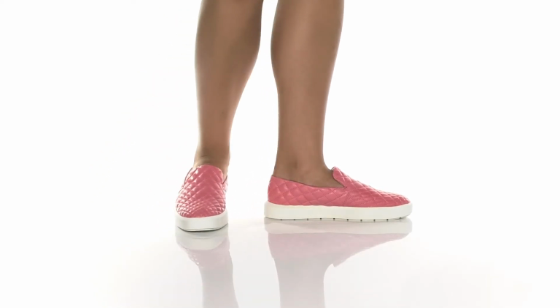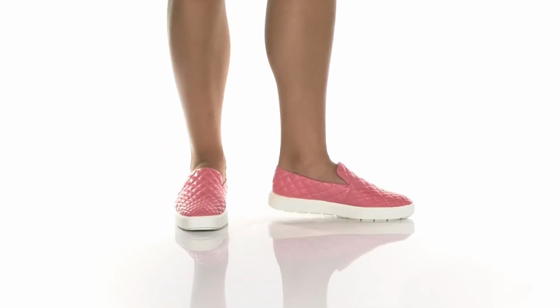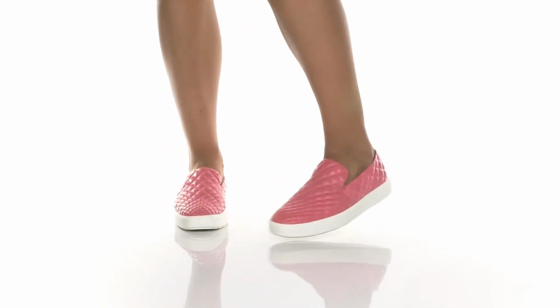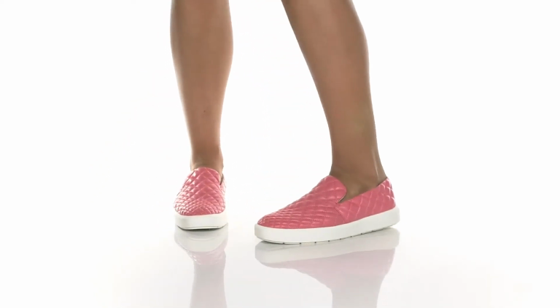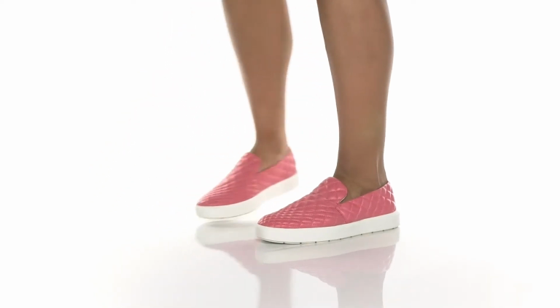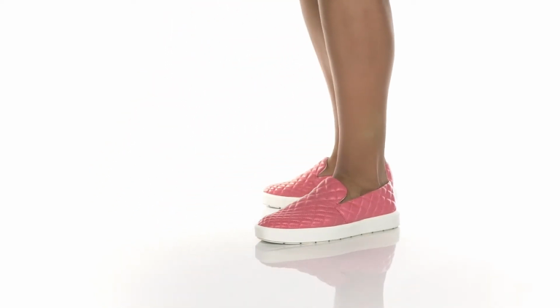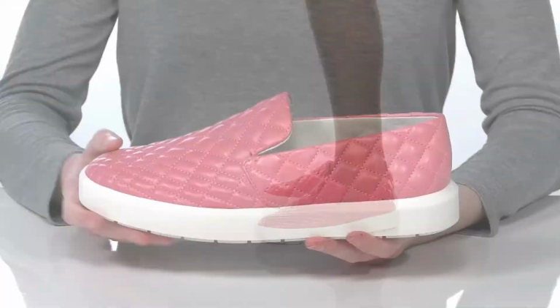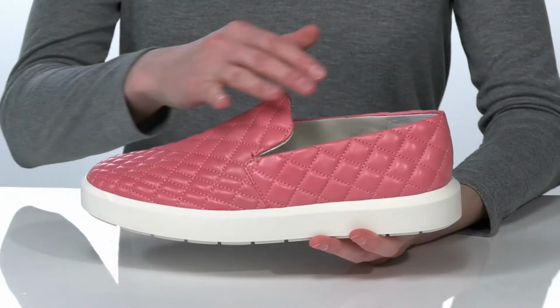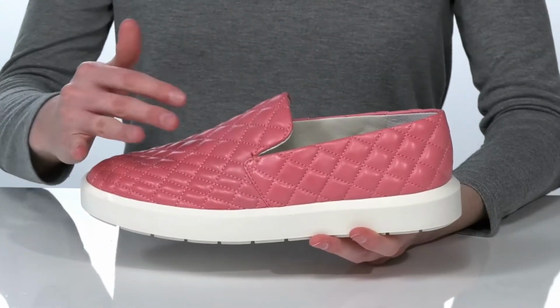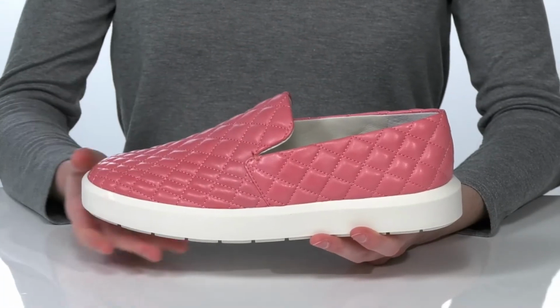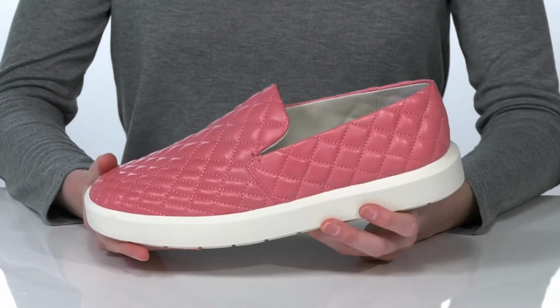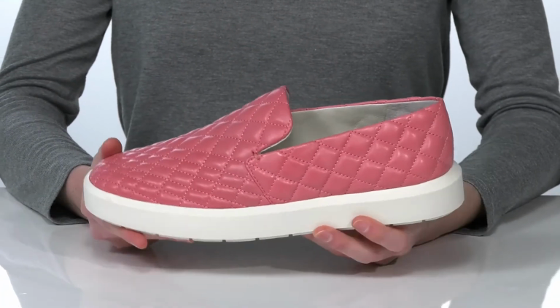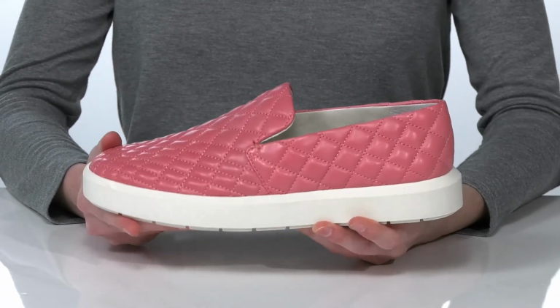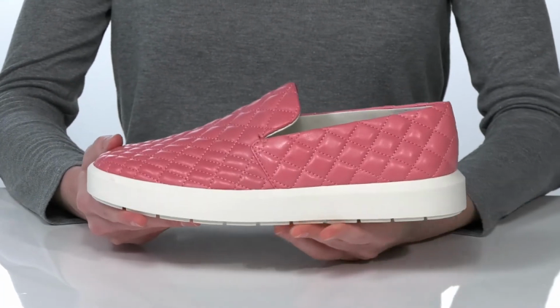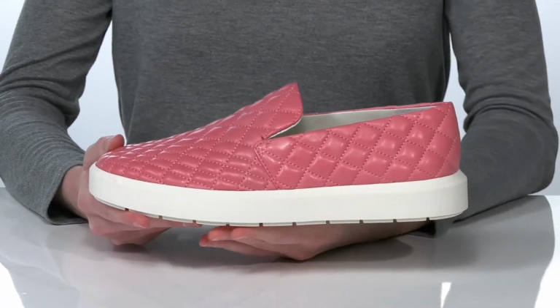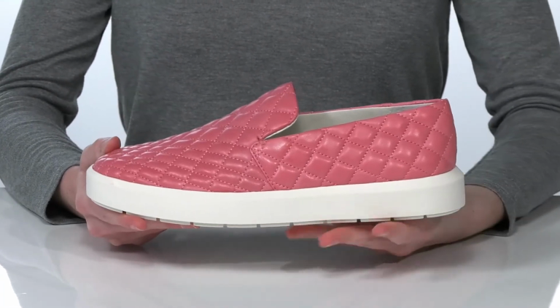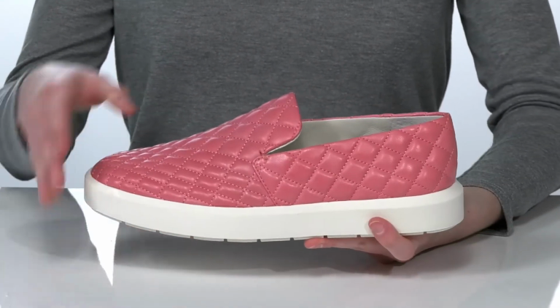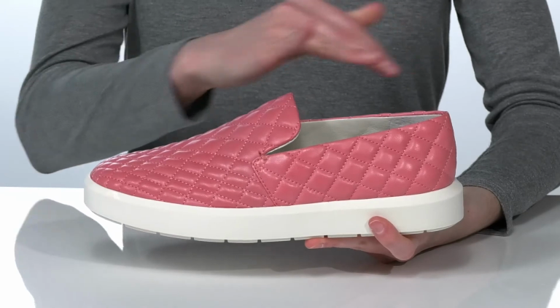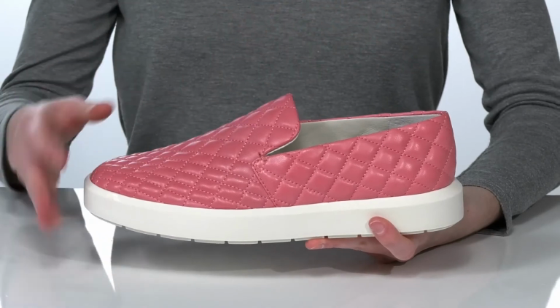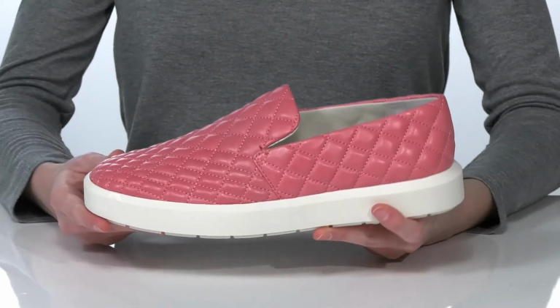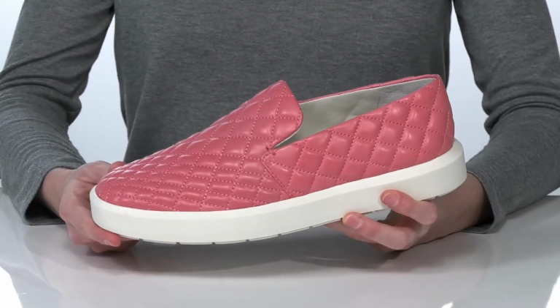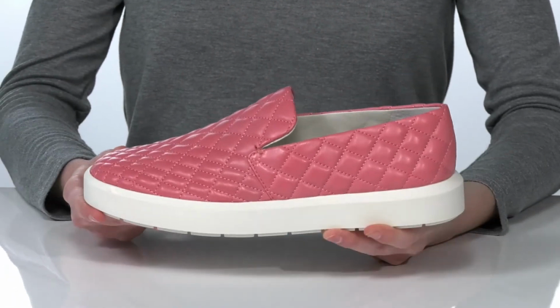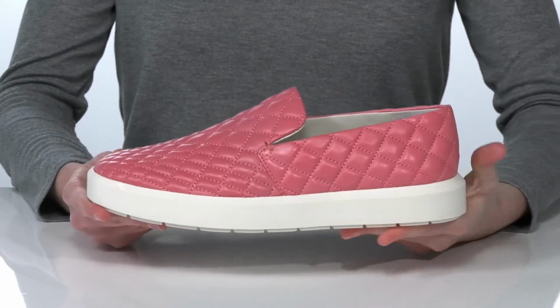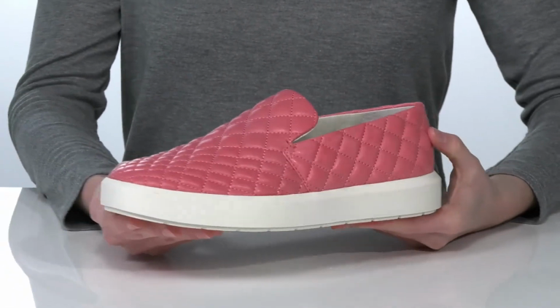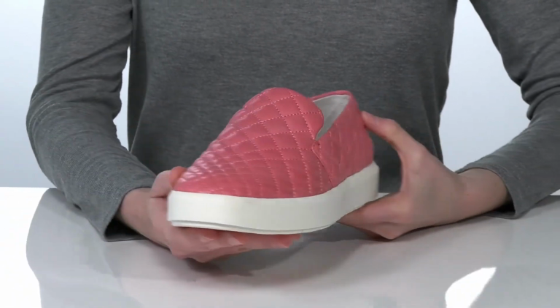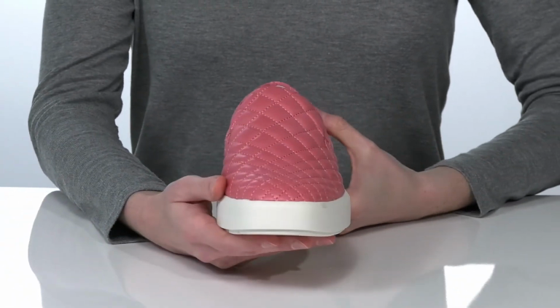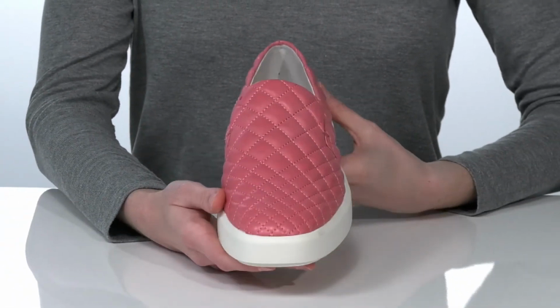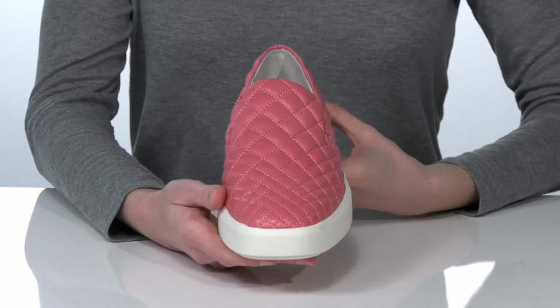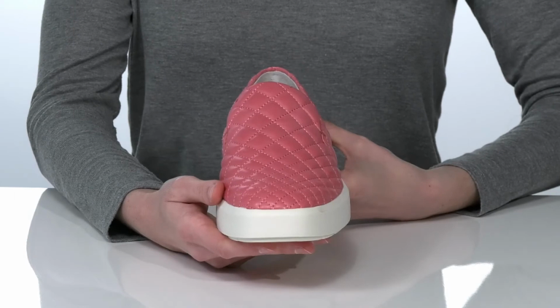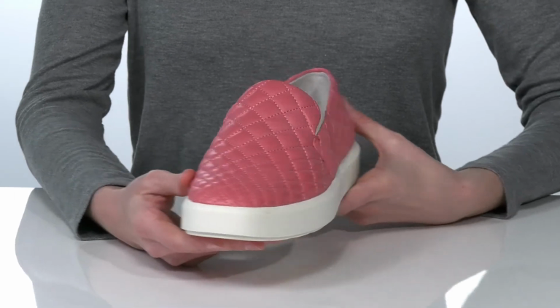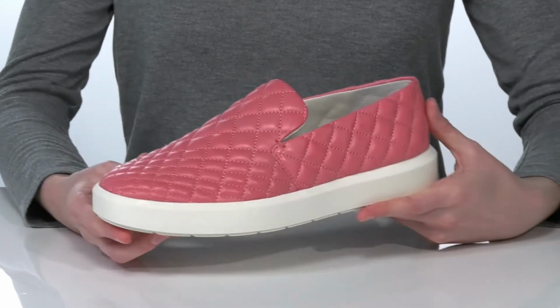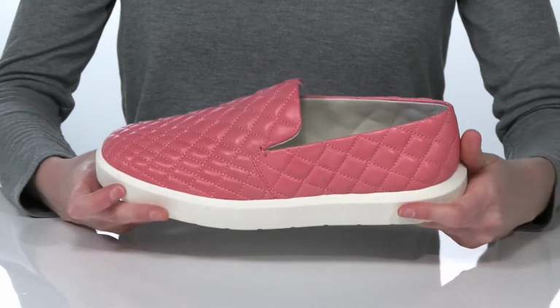This casual style has a bit of a luxurious look with a quilted design on the leather upper. The white midsole and slip-on silhouette make them the perfect shoe to throw on with your favorite pair of jeans.